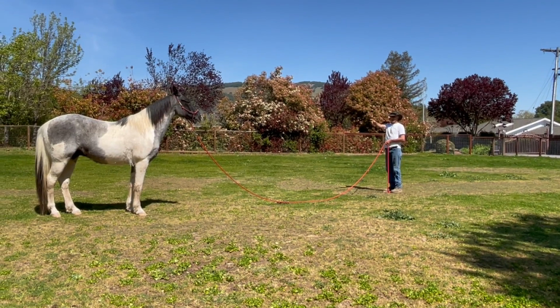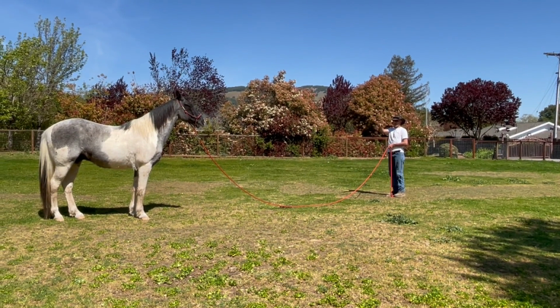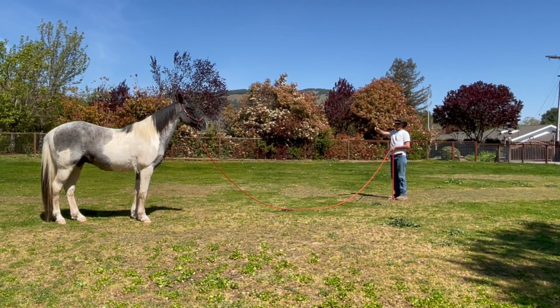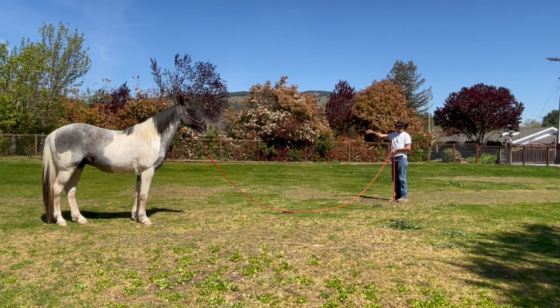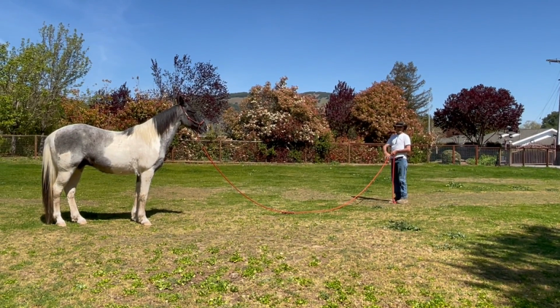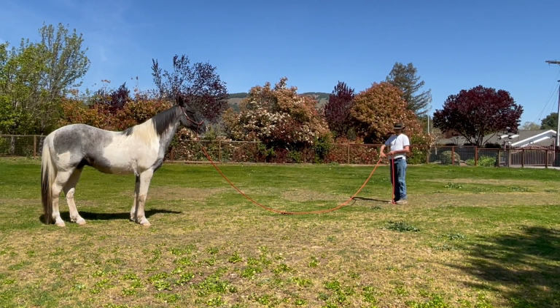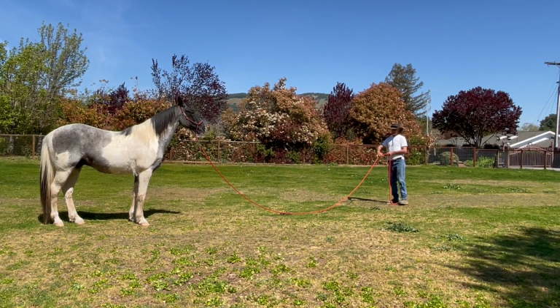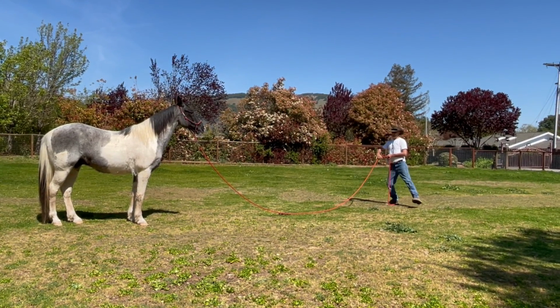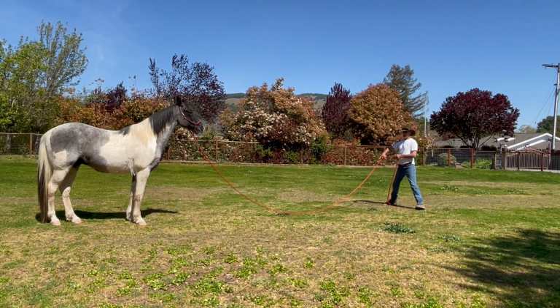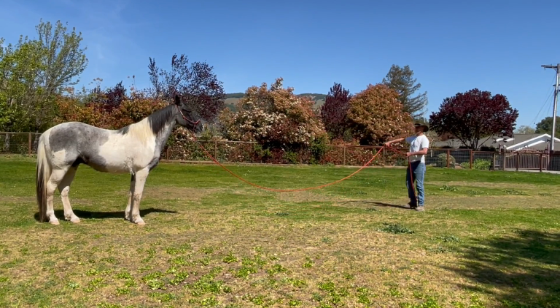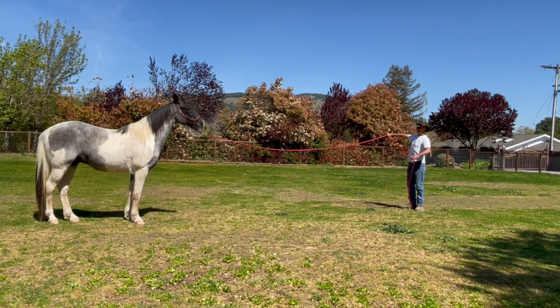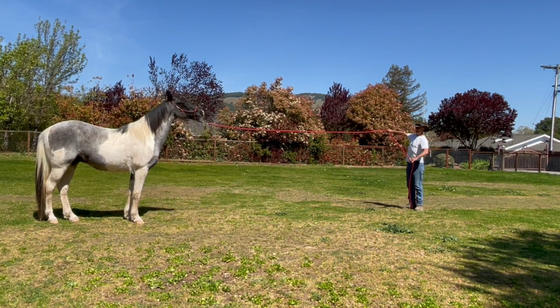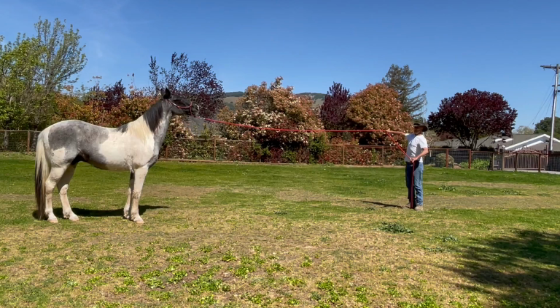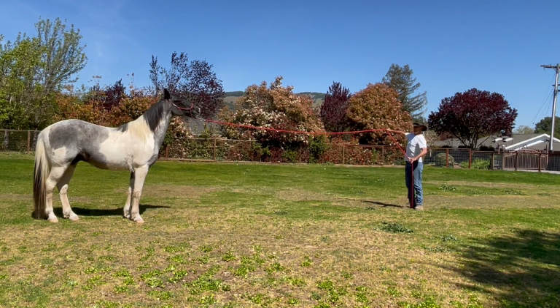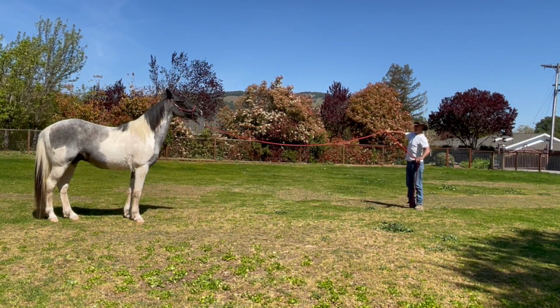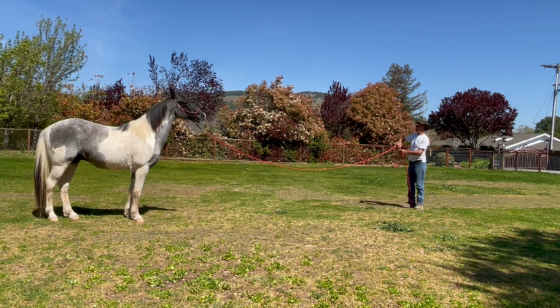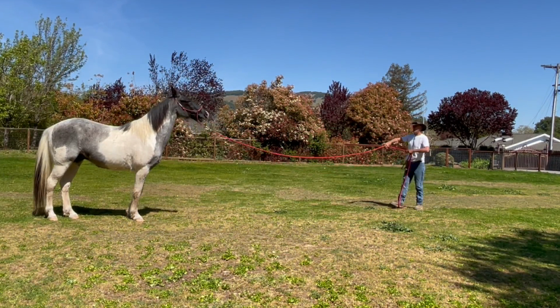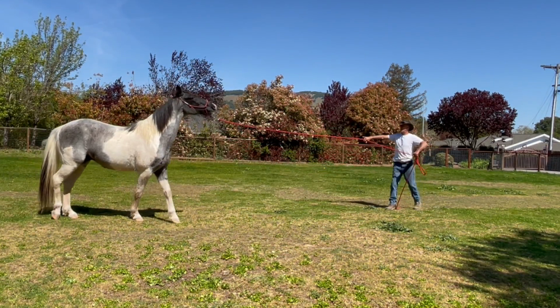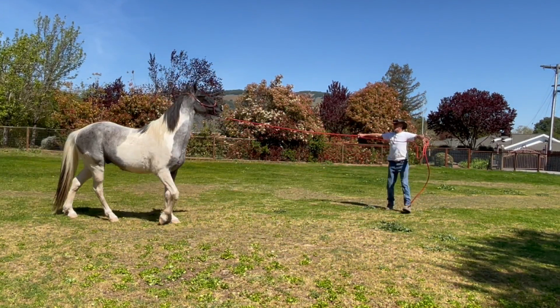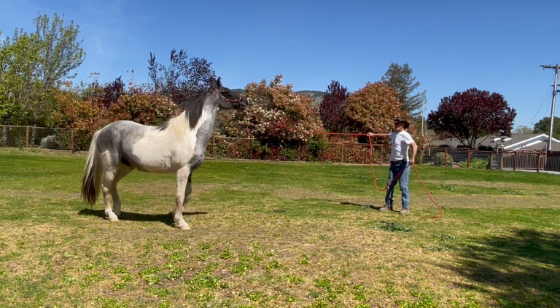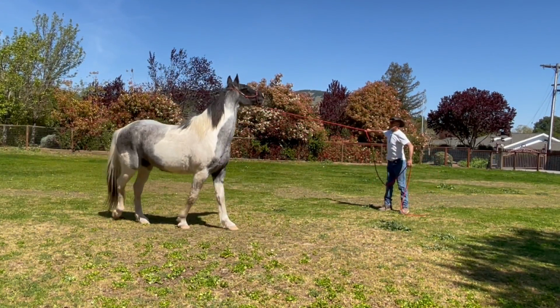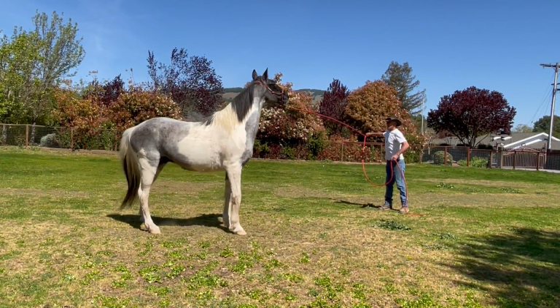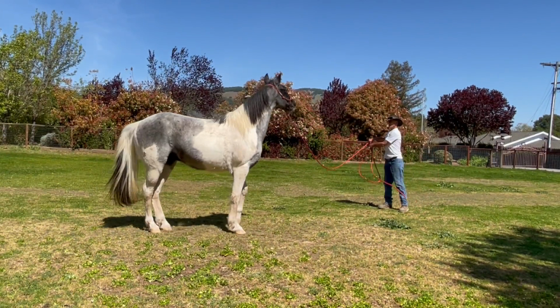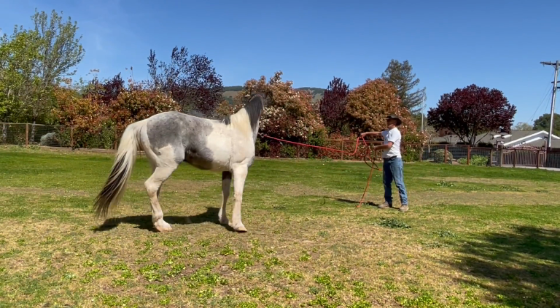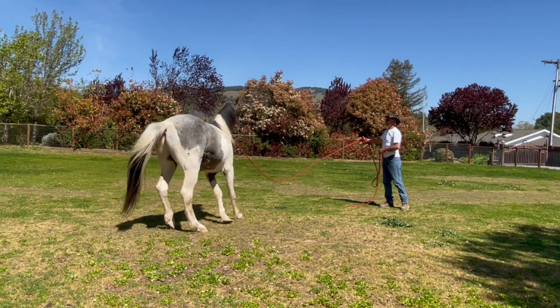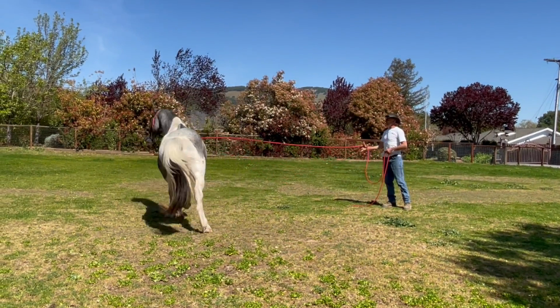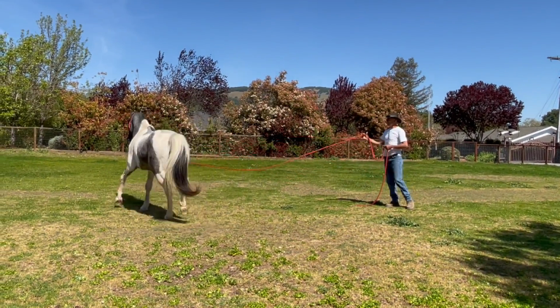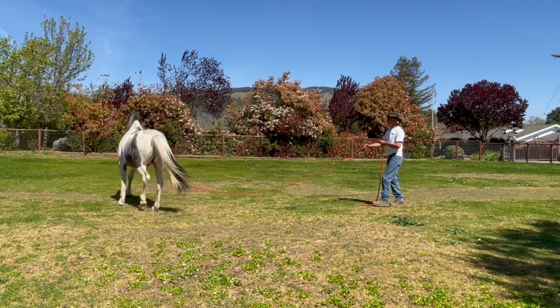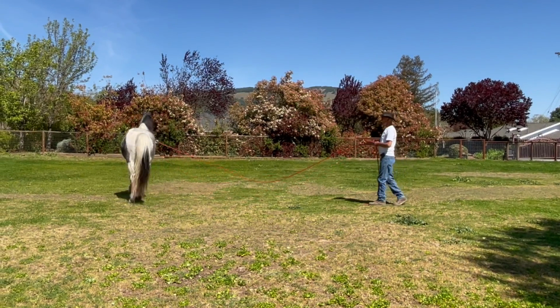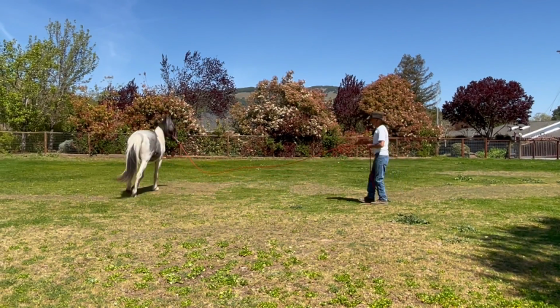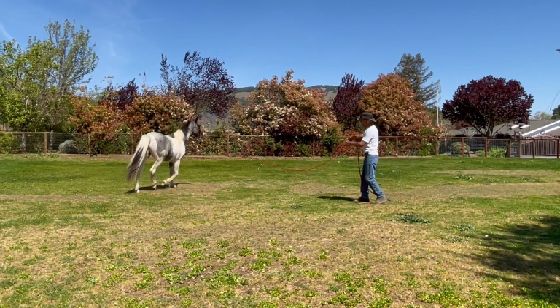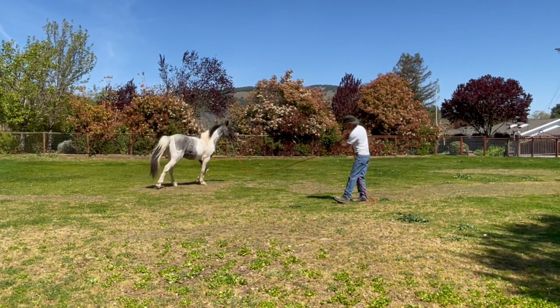I want him to go to my right, so I'm going to step over, catch his right eye, put the pressure up. He's not going off the pressure, so I'm going to shorten the rope. Watch, there he goes. Now I'll give him his release. Now I'm going to try that again.